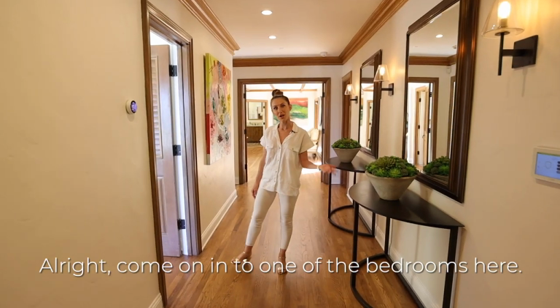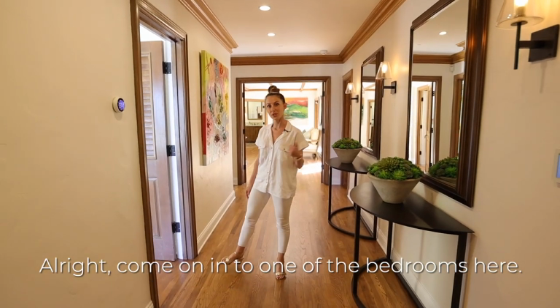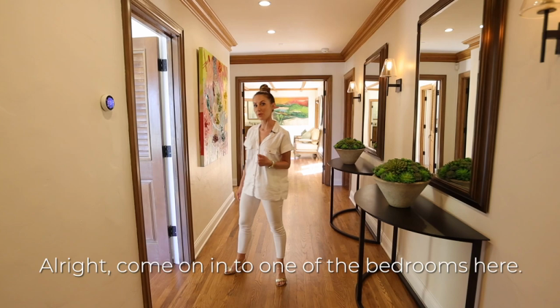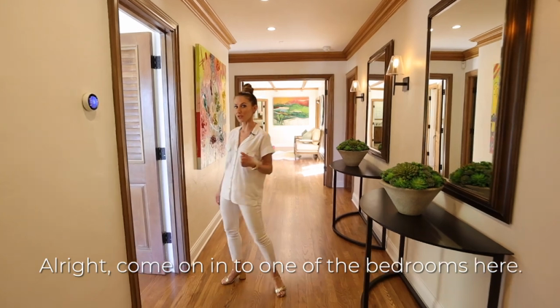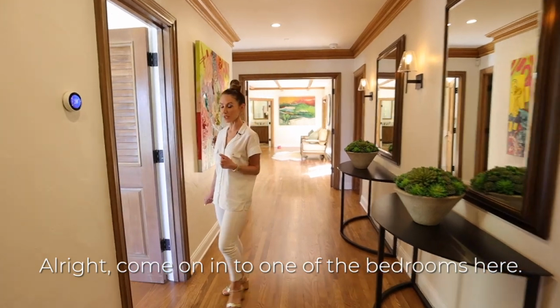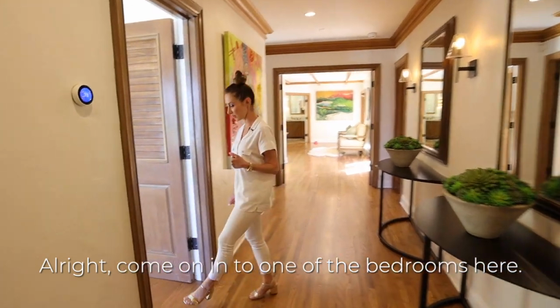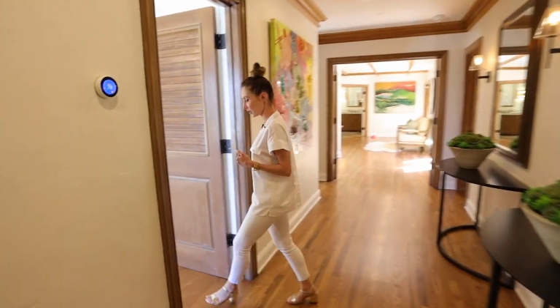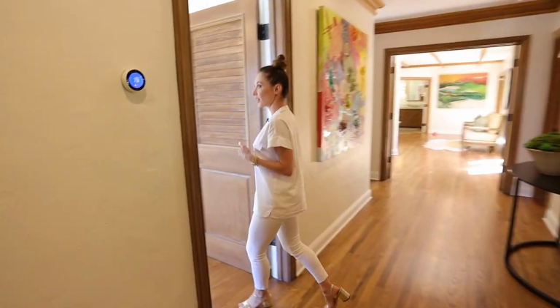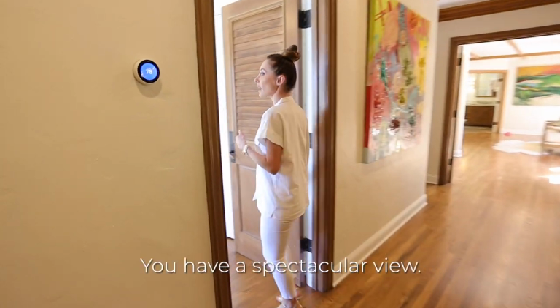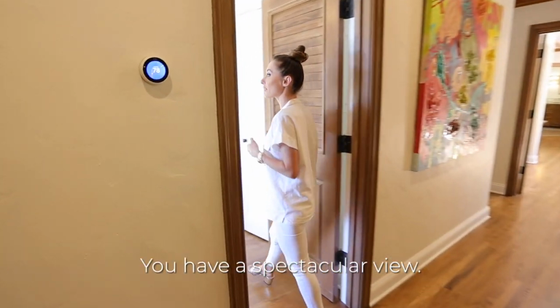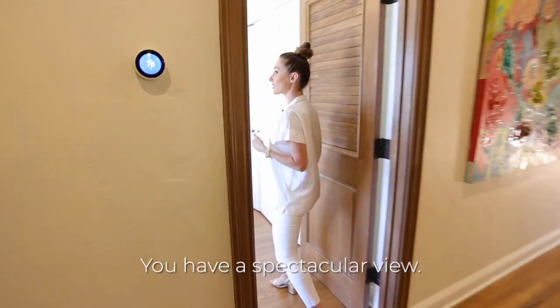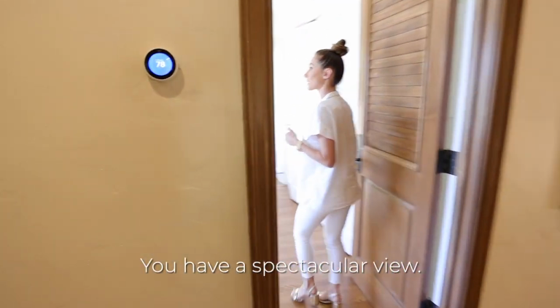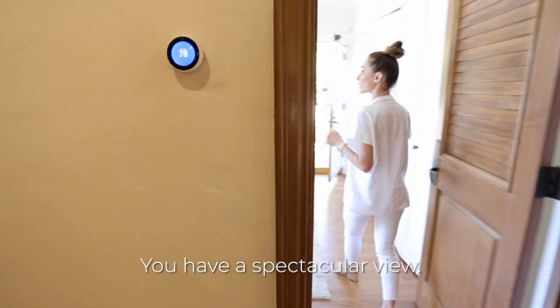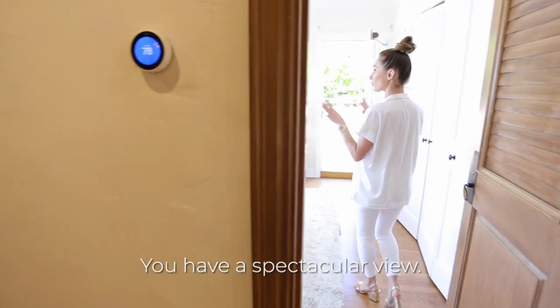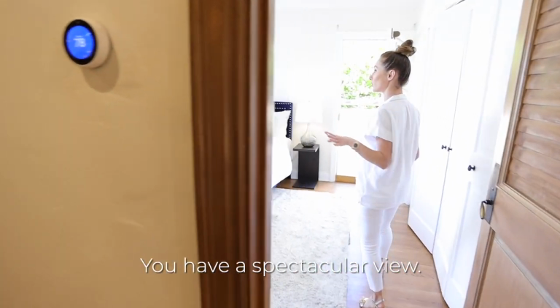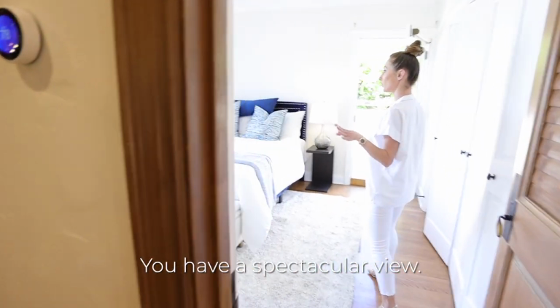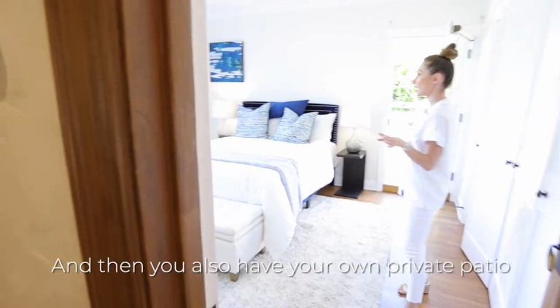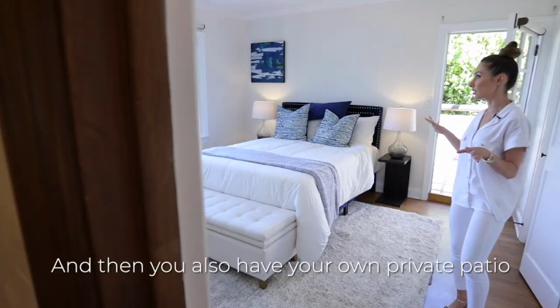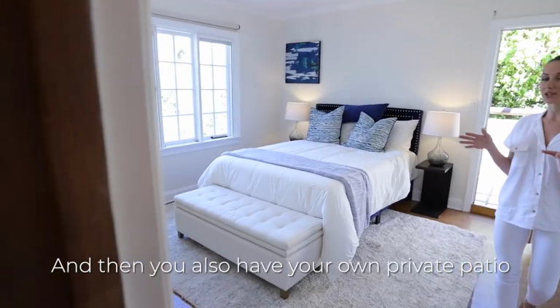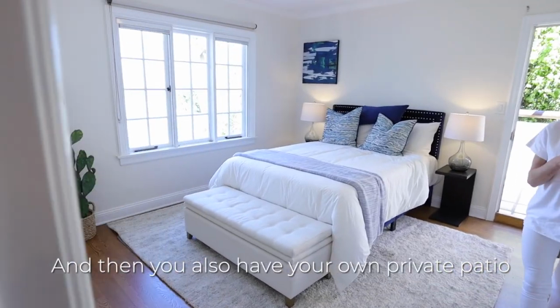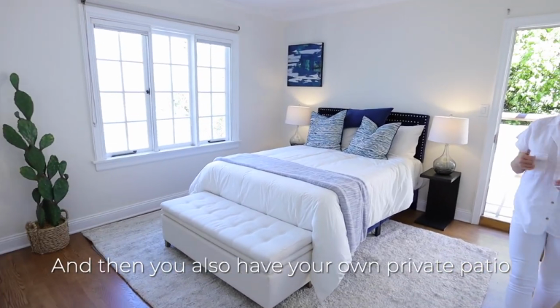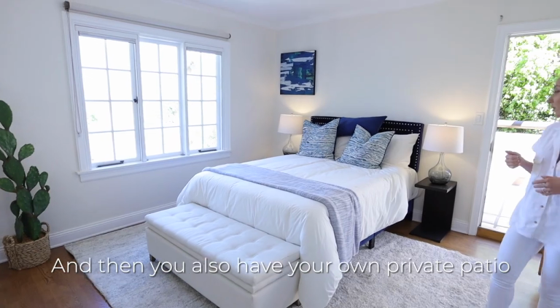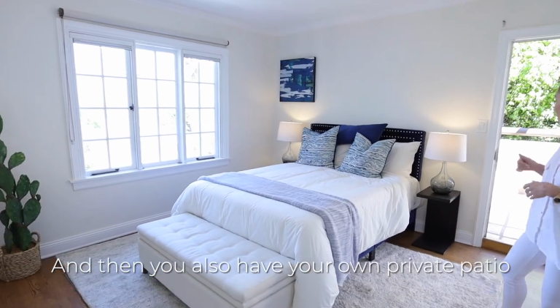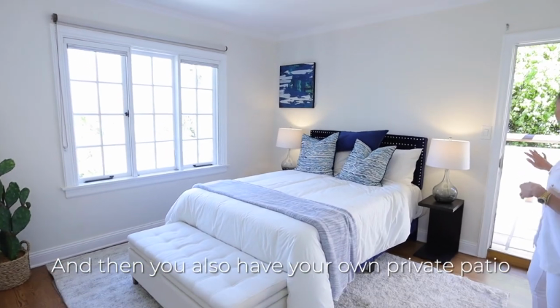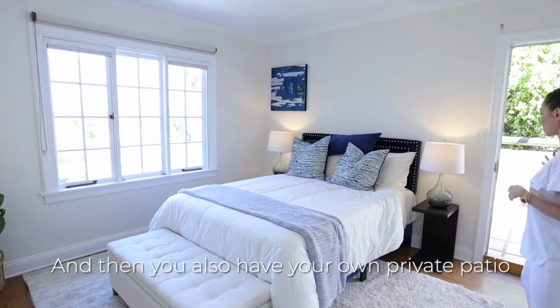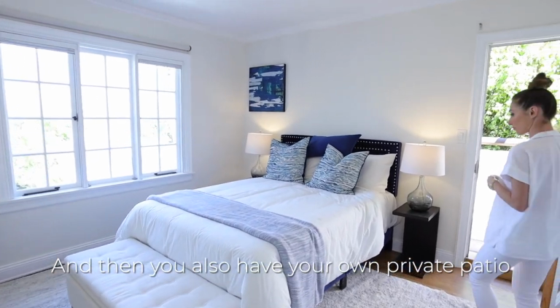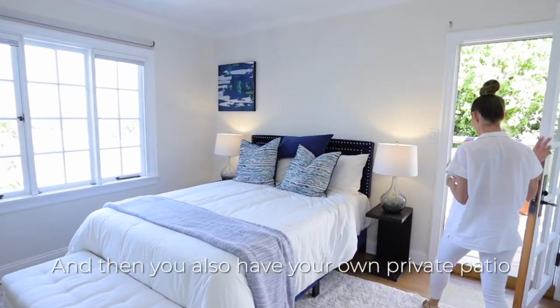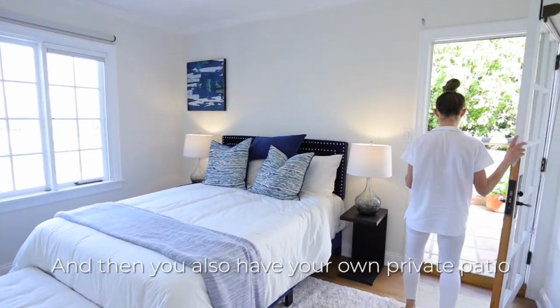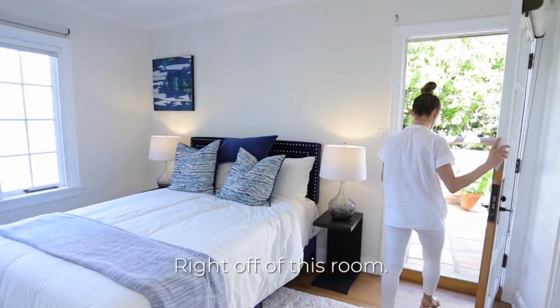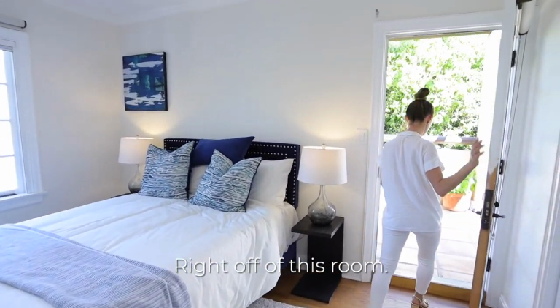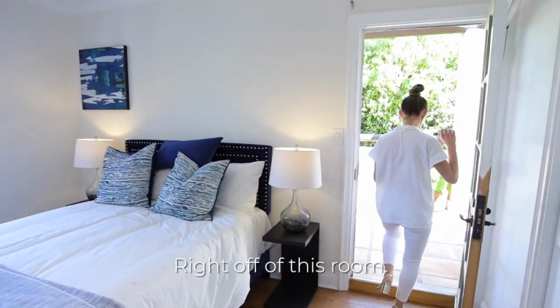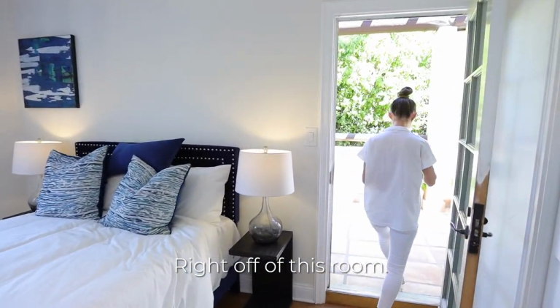Come on into one of the bedrooms here. You have a spectacular view, and then you also have your own private patio right off of this room.